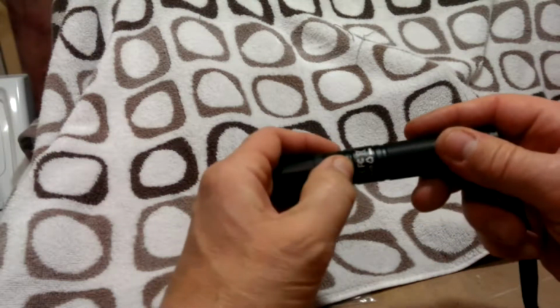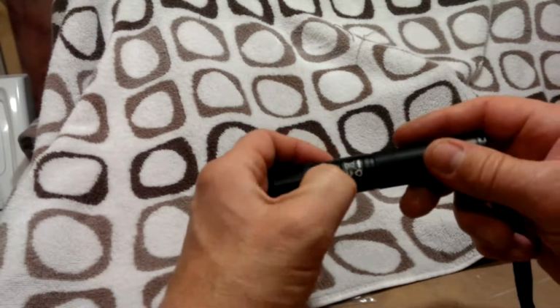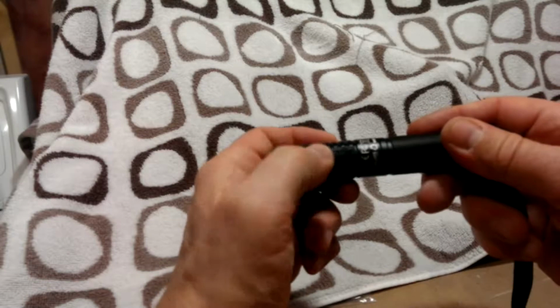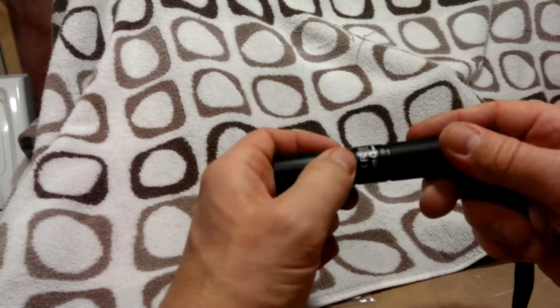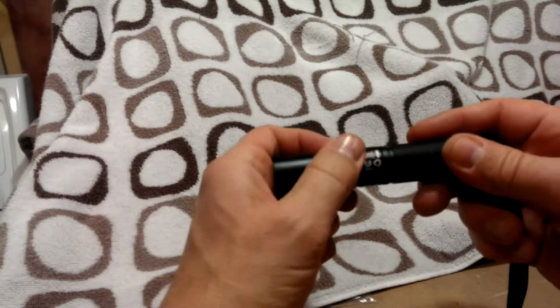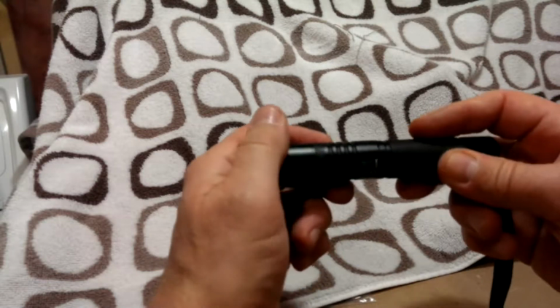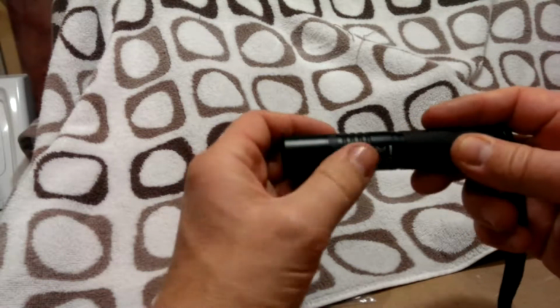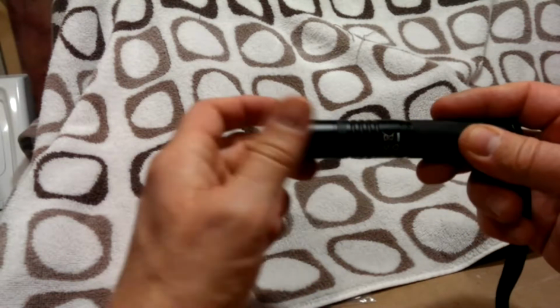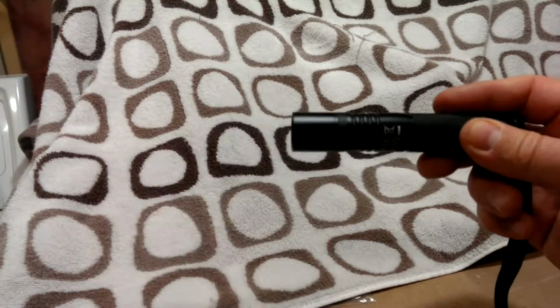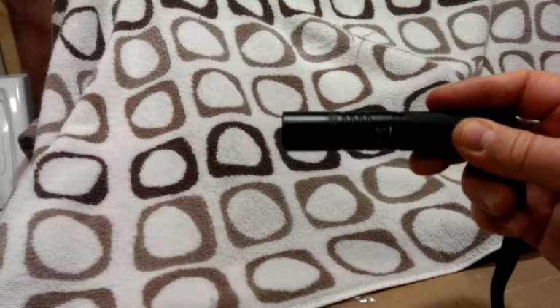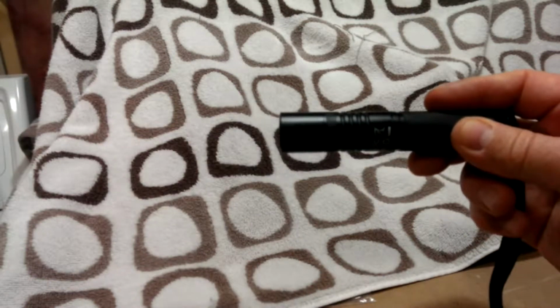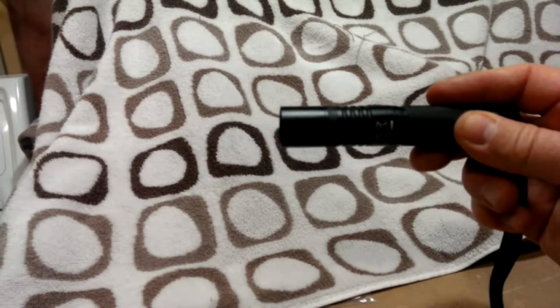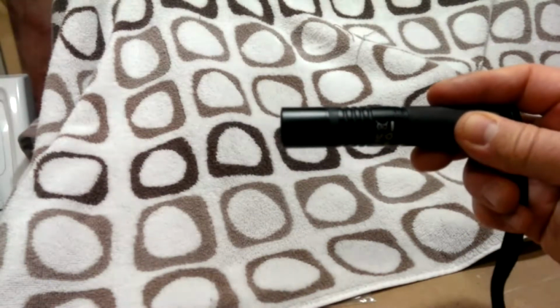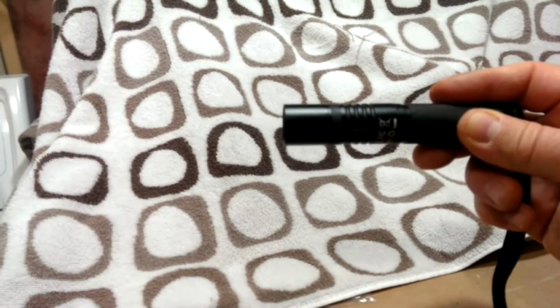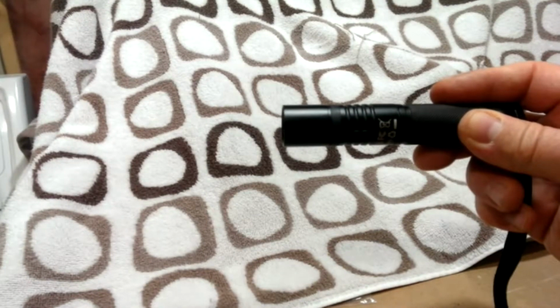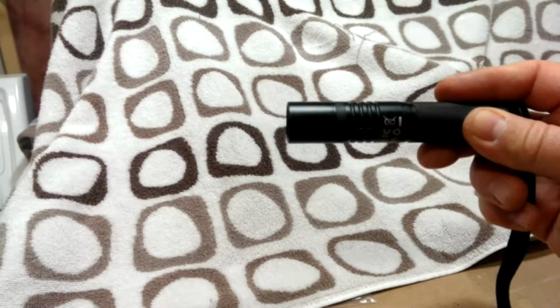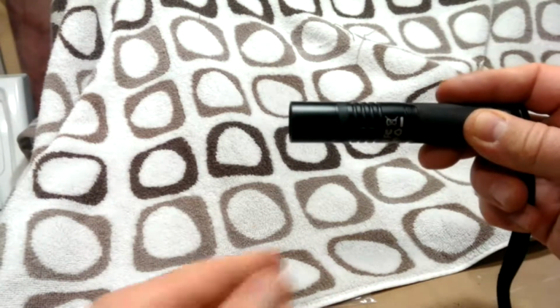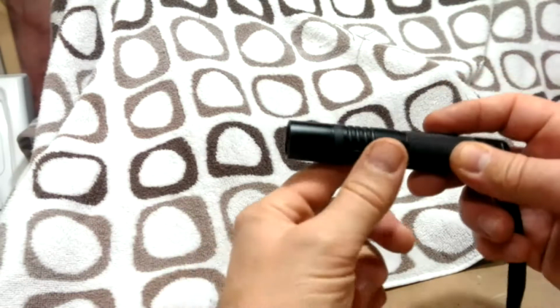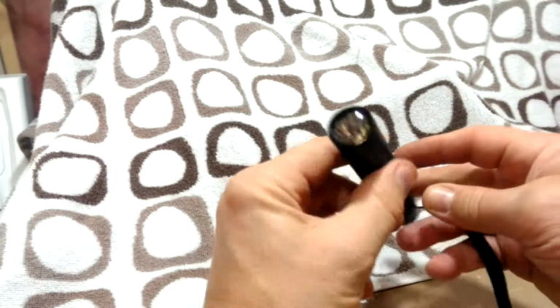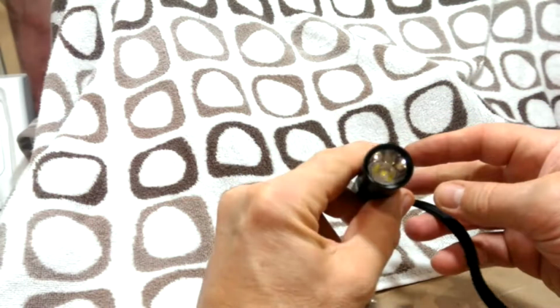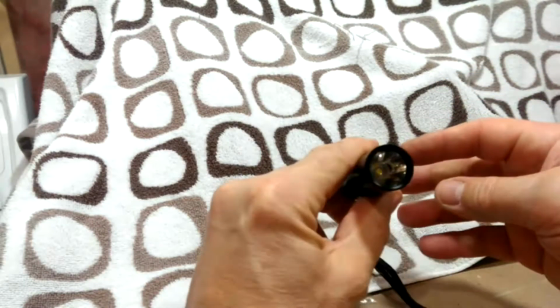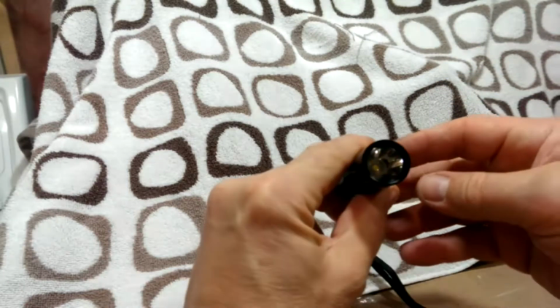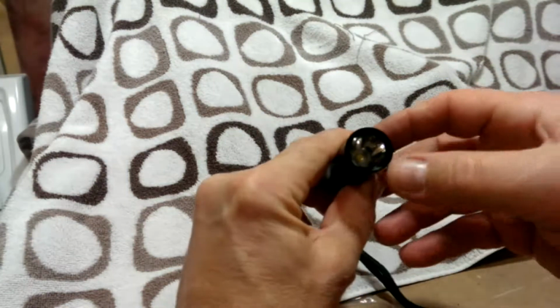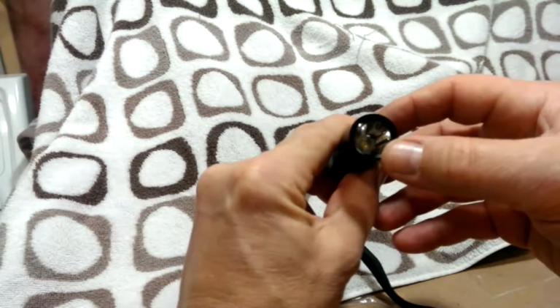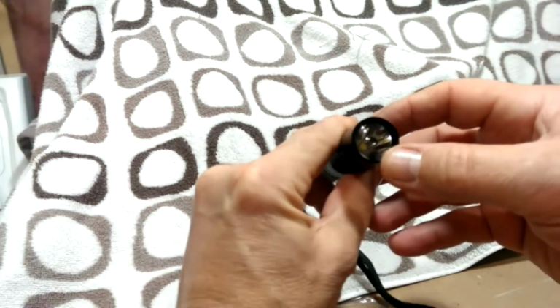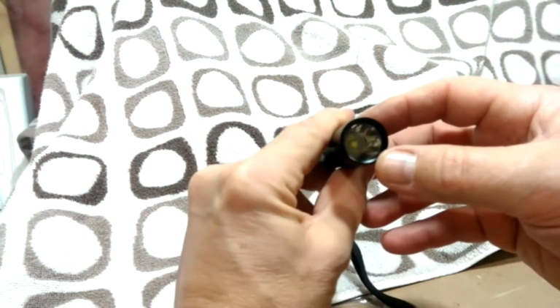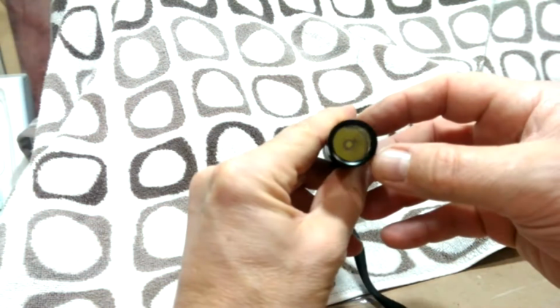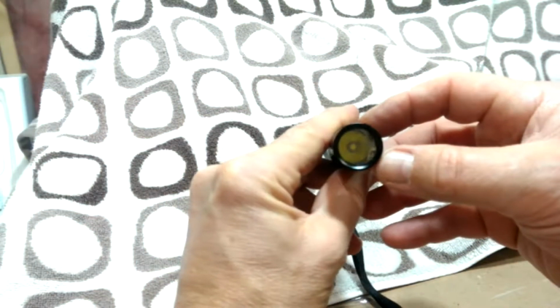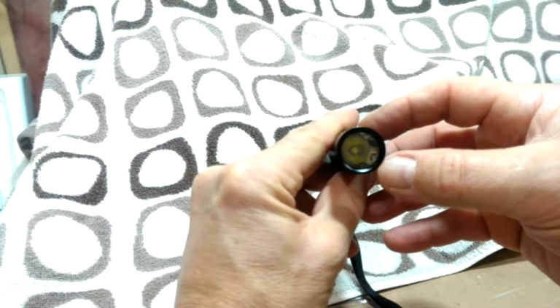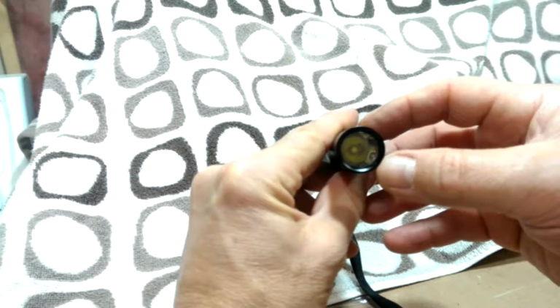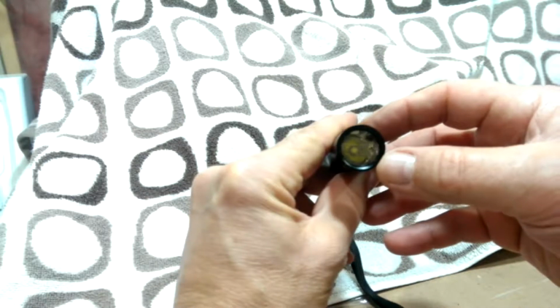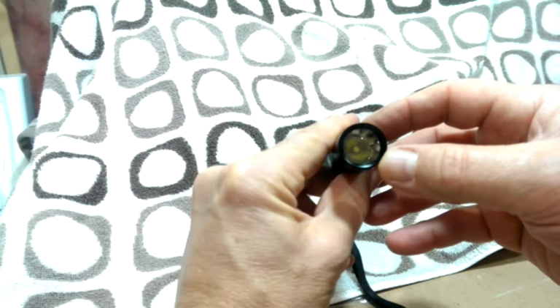Like I said, it fits perfect — nice and smooth. The center is just a little LED chip in the middle.